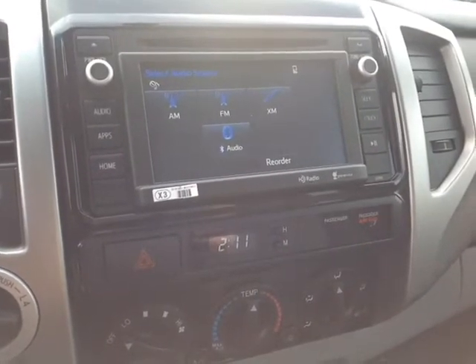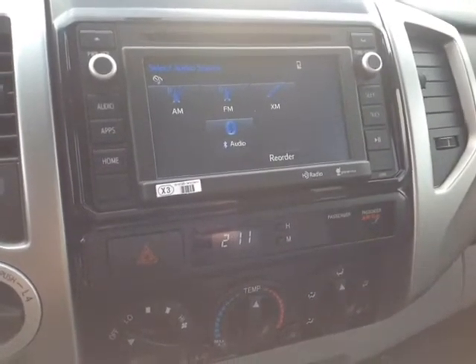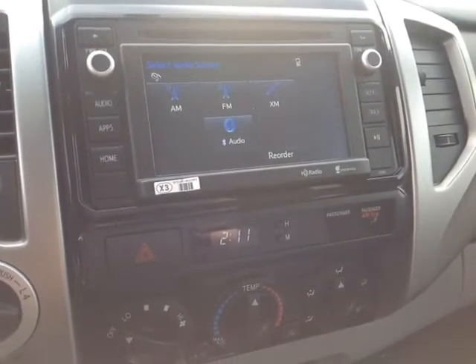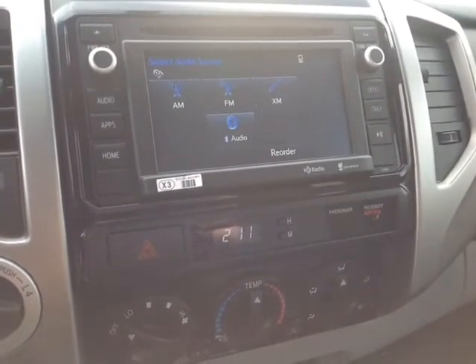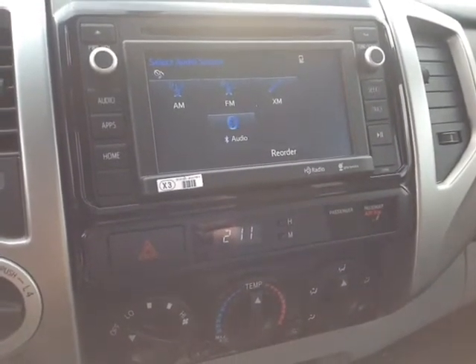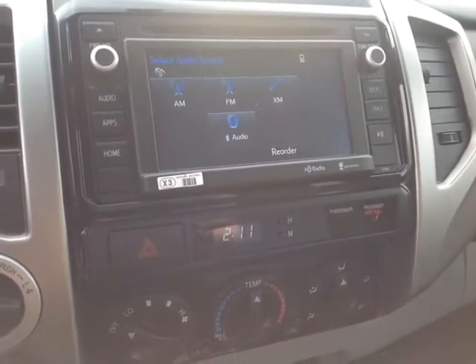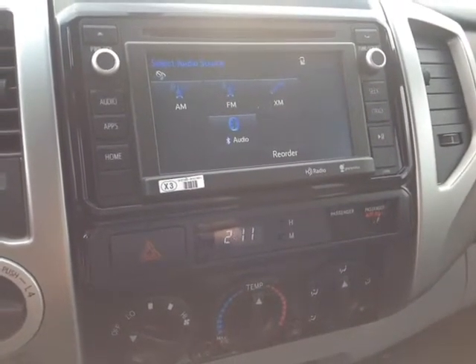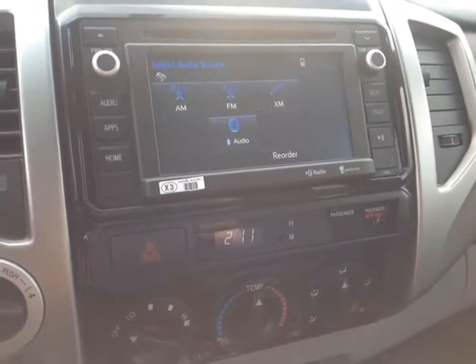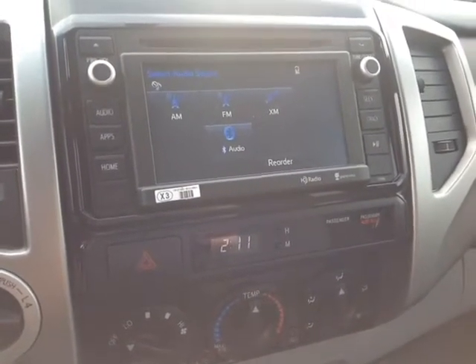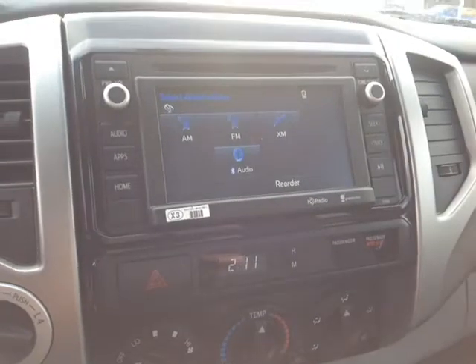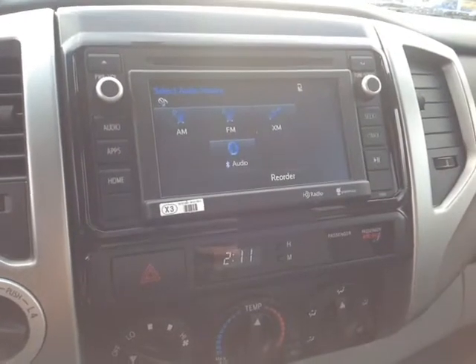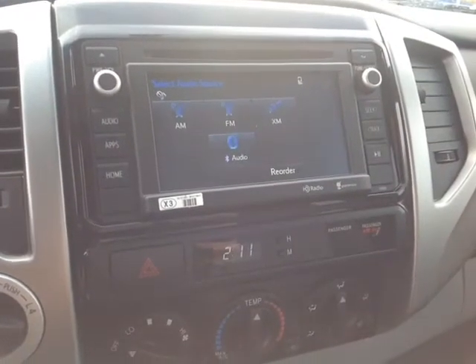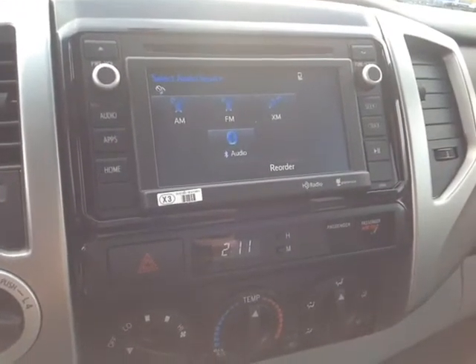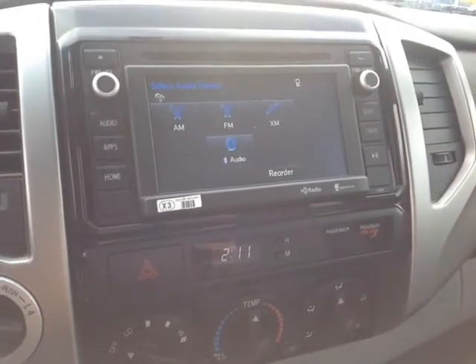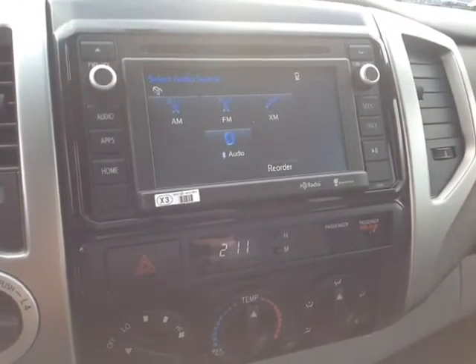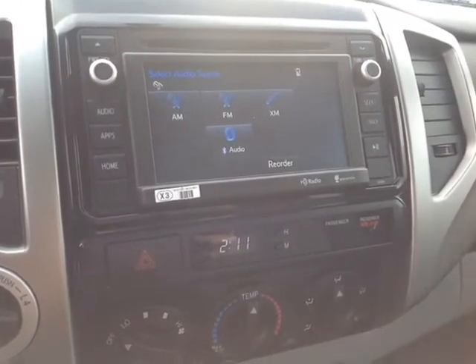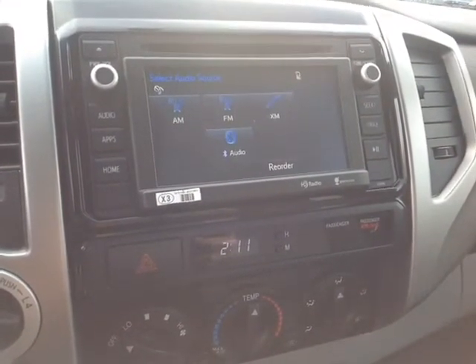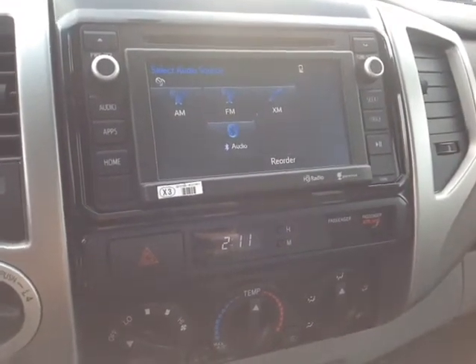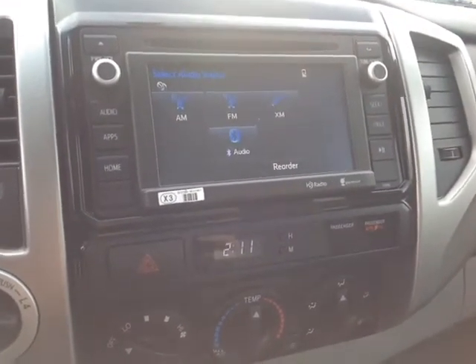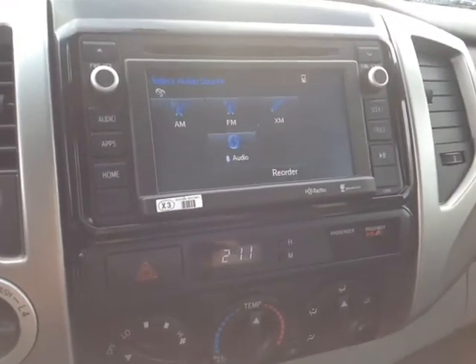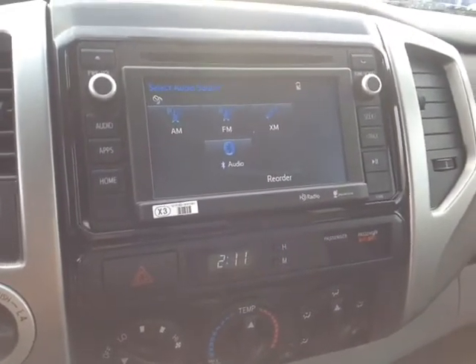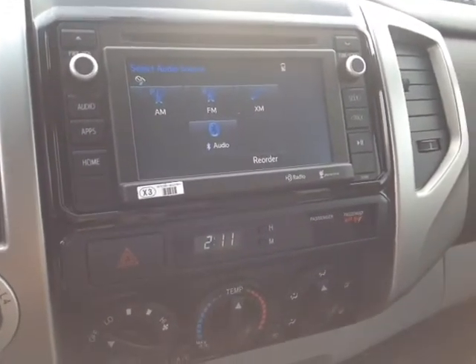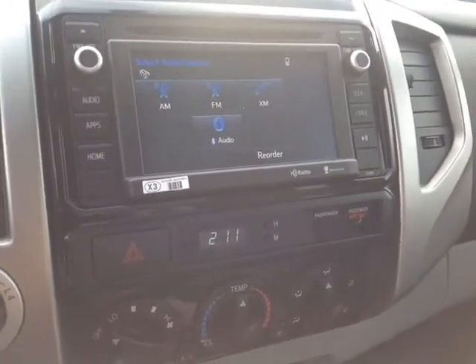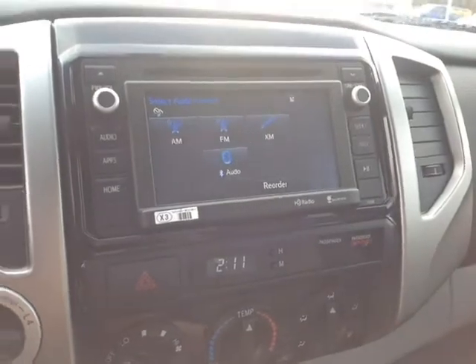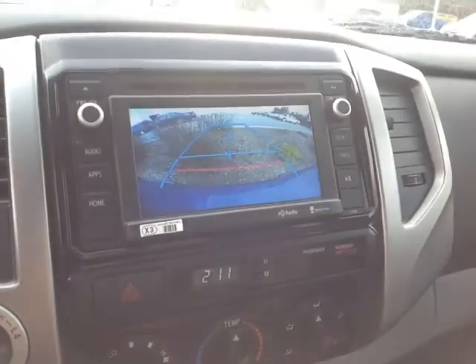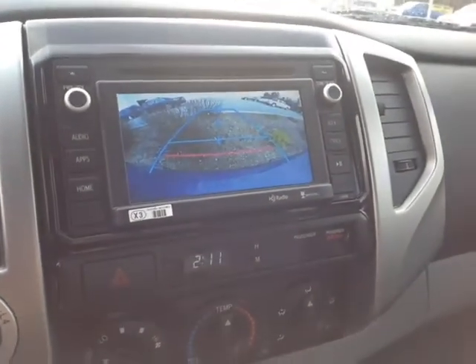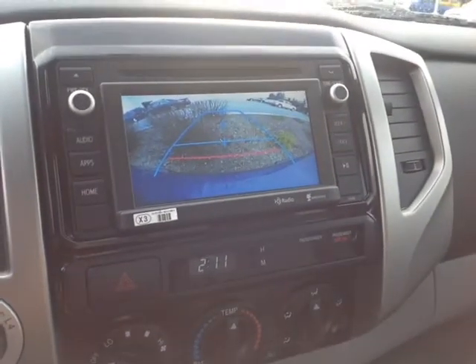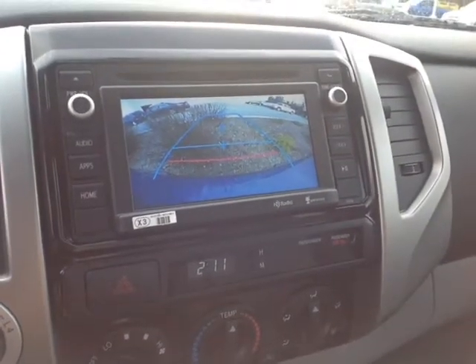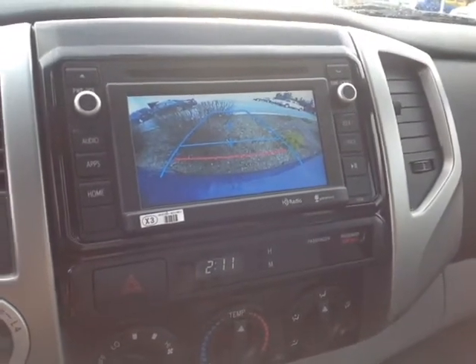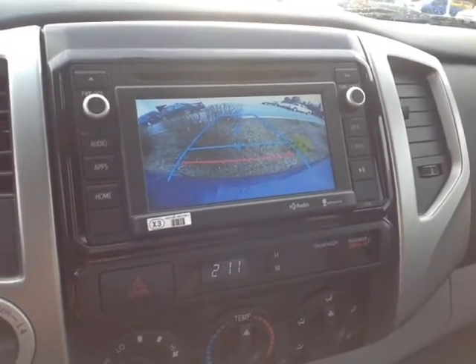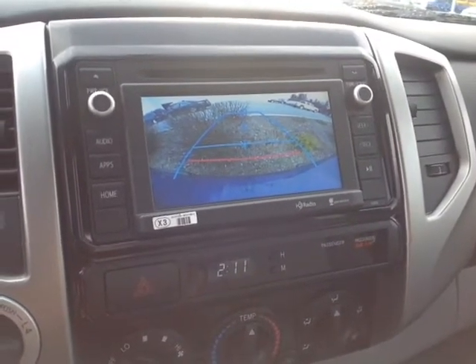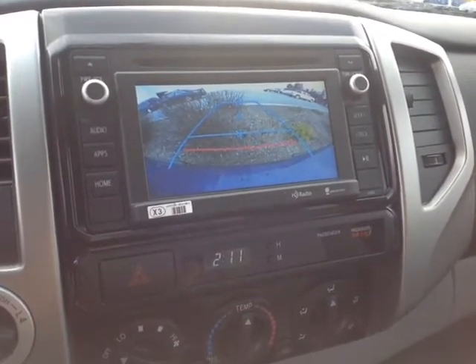There's a beautiful touch screen right here with six different audio sources: AM, FM, XM, USB, auxiliary, and Bluetooth audio. When I pop the vehicle into reverse, here's your backup camera with grid — all standard.